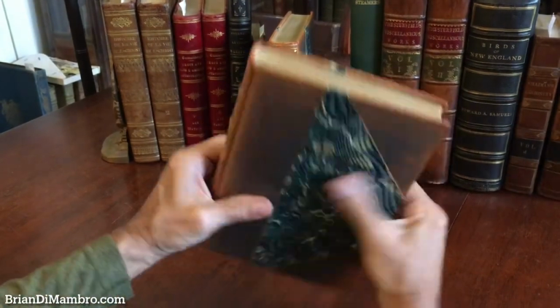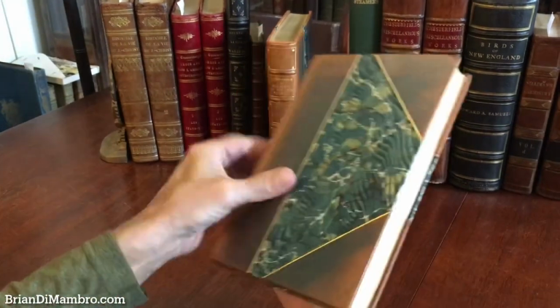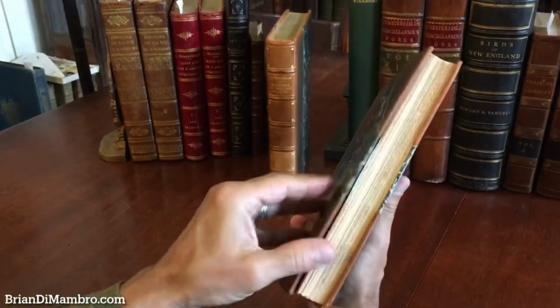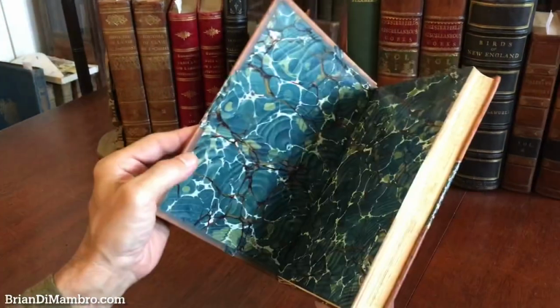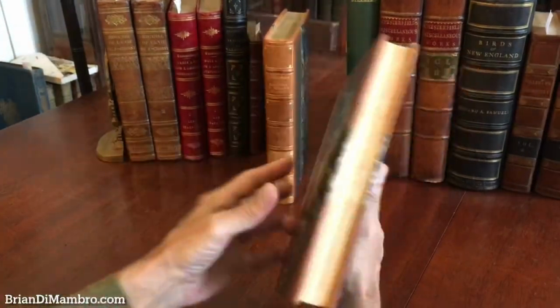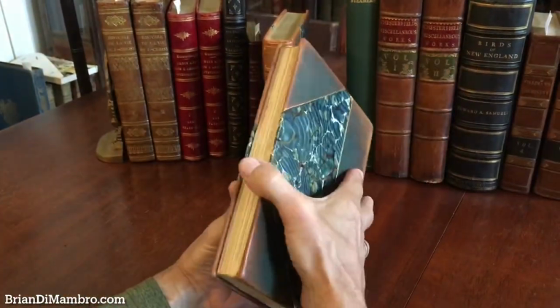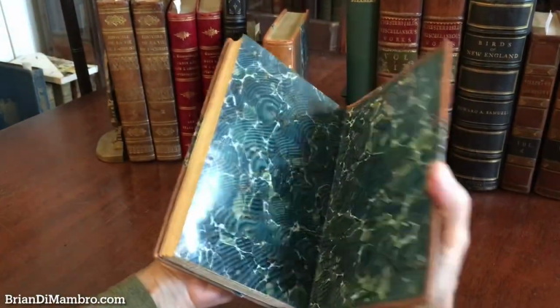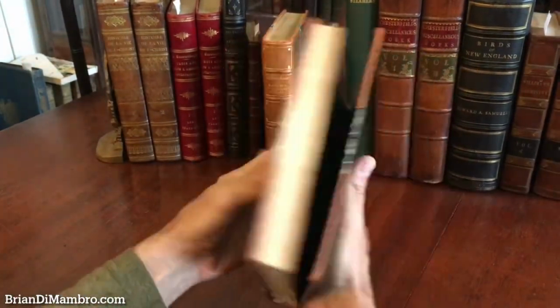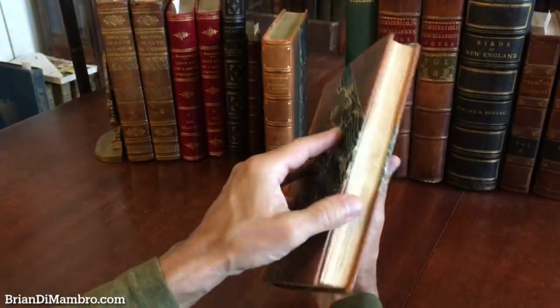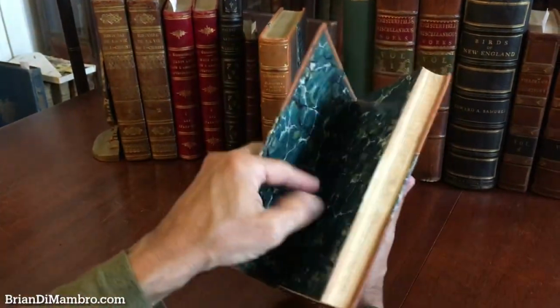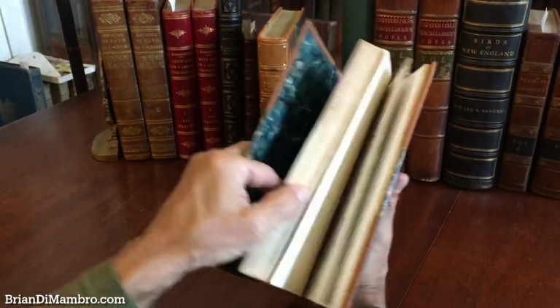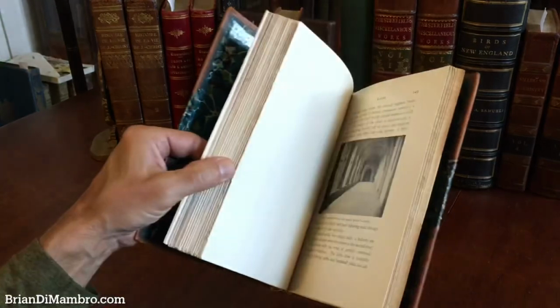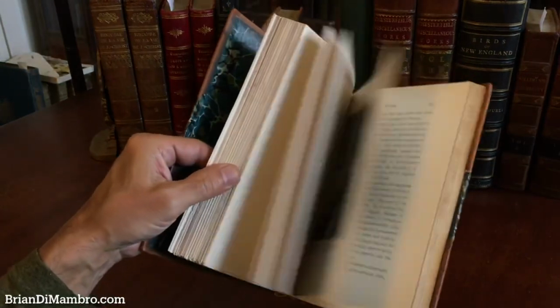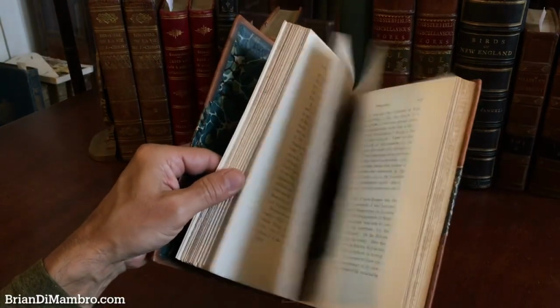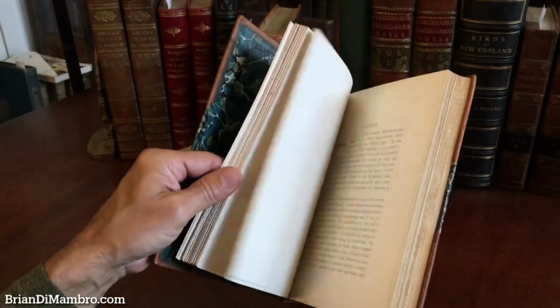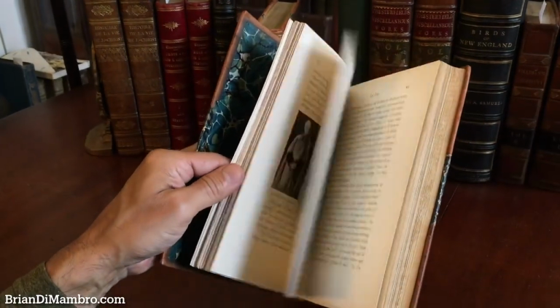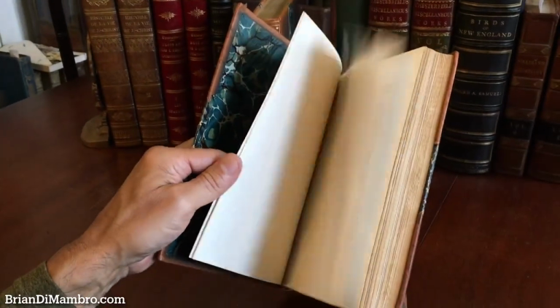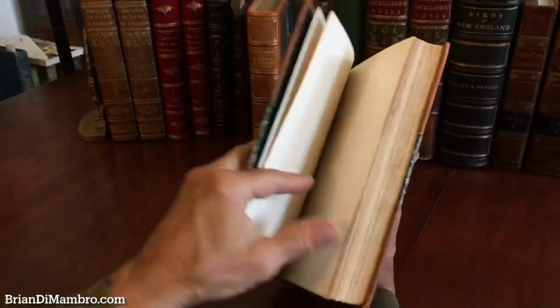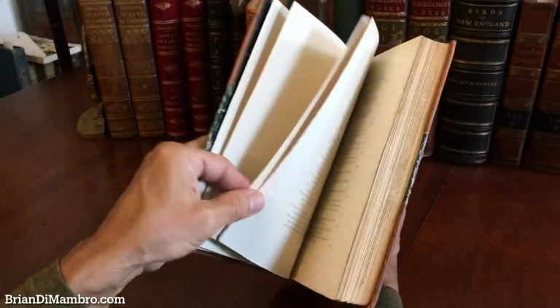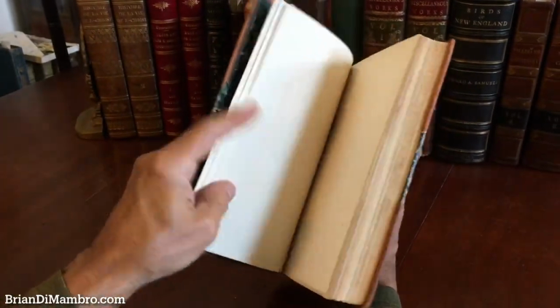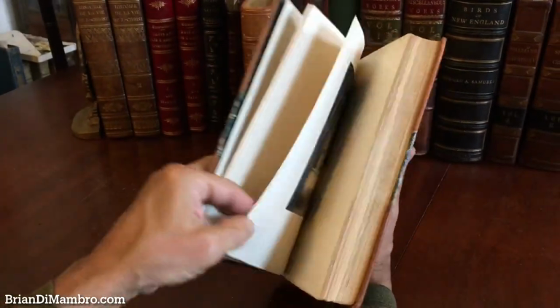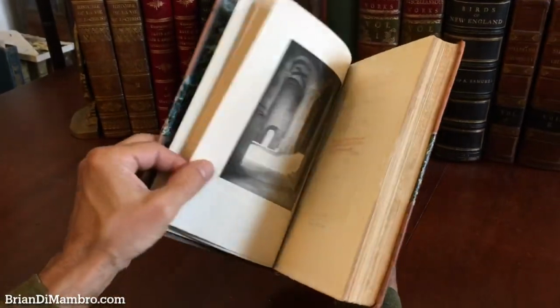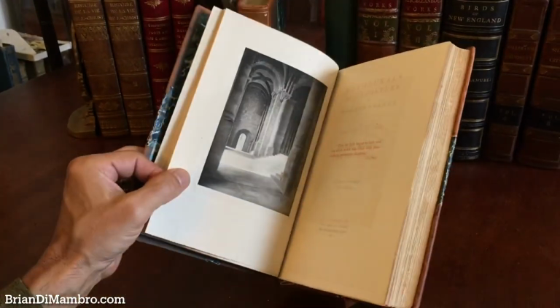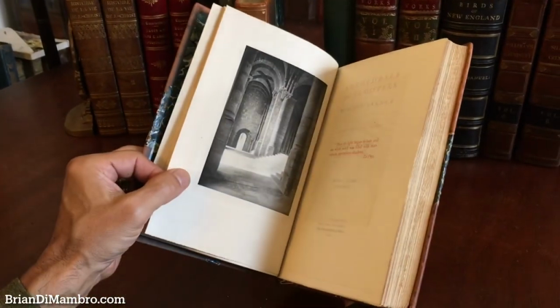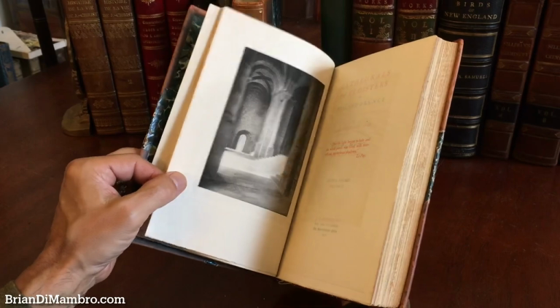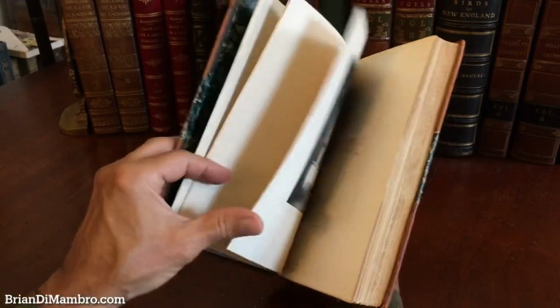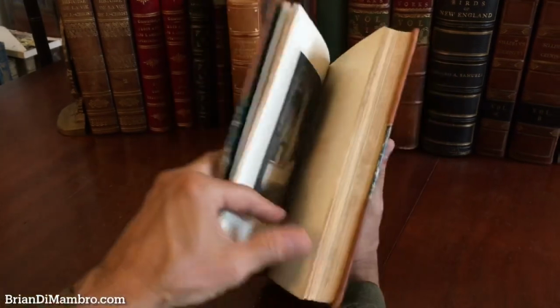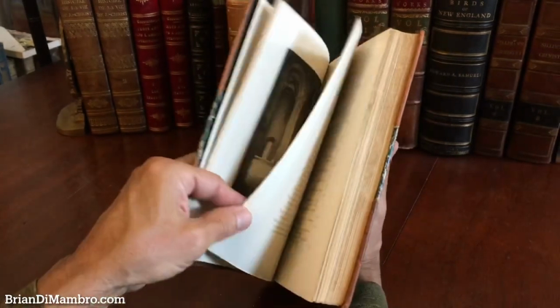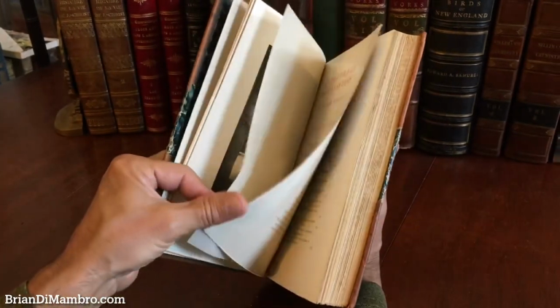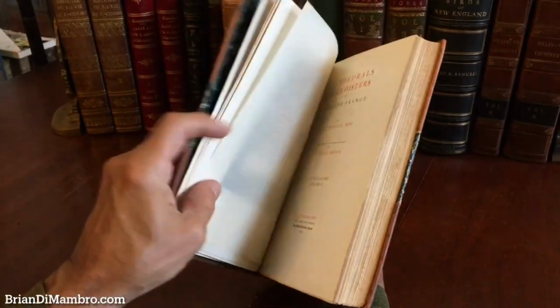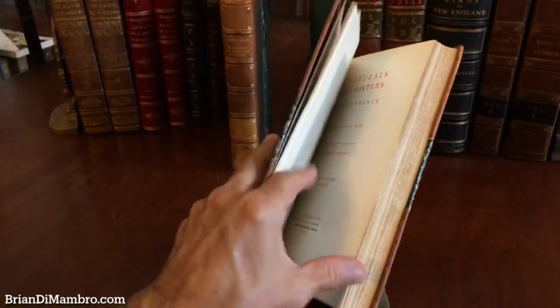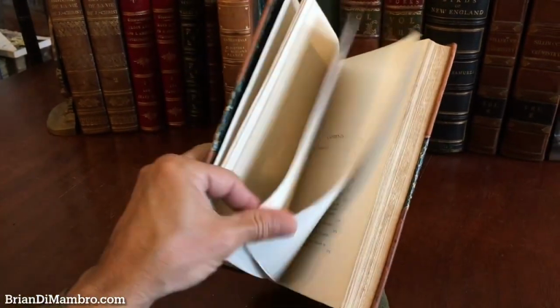Here we have the second volume — same condition, really attractive, clean, tight, and sound, with the marbled endpapers and the heavy paper stock frontis with a photograph.